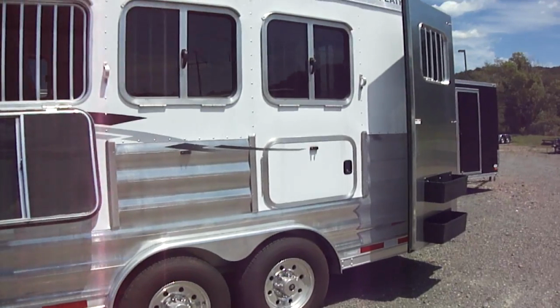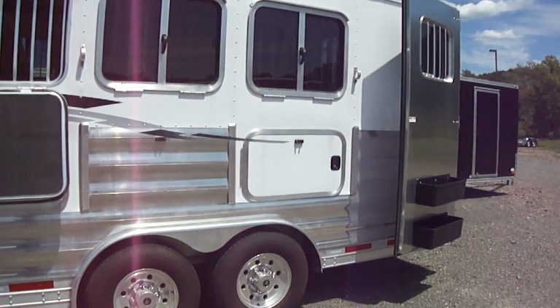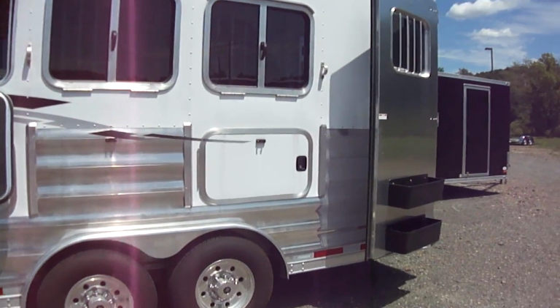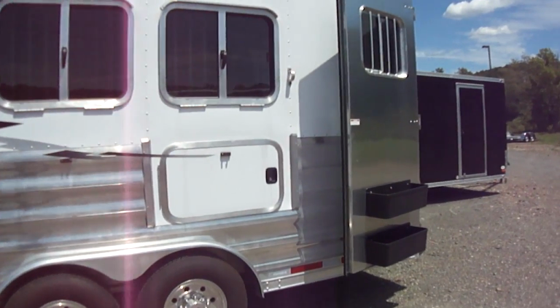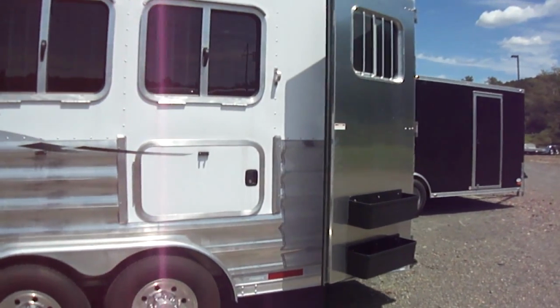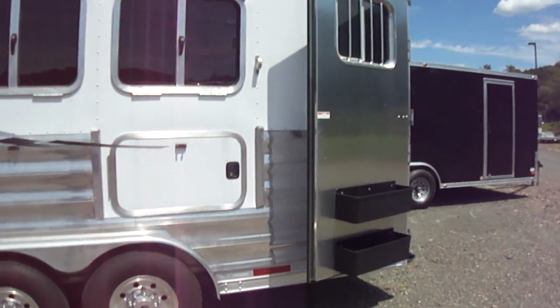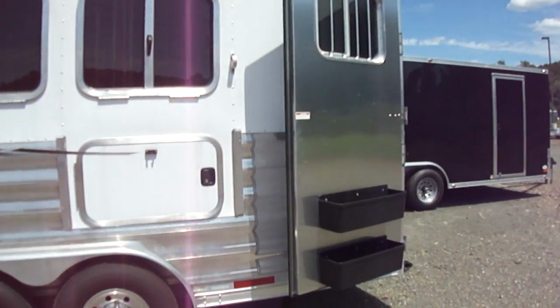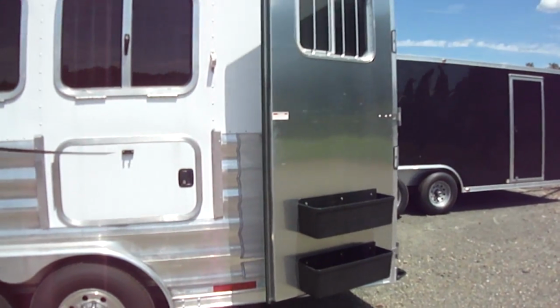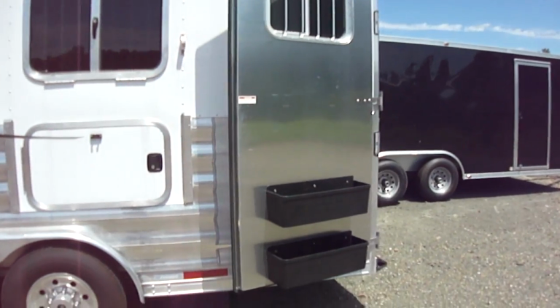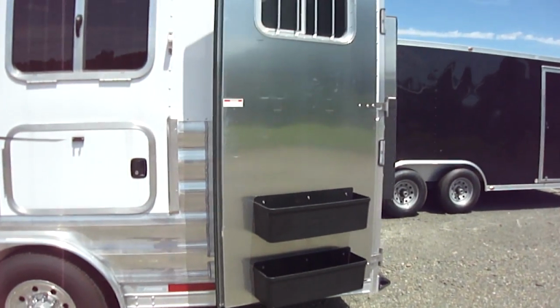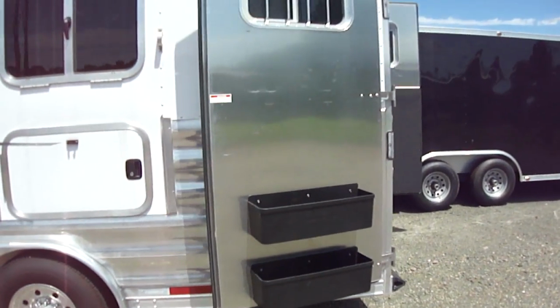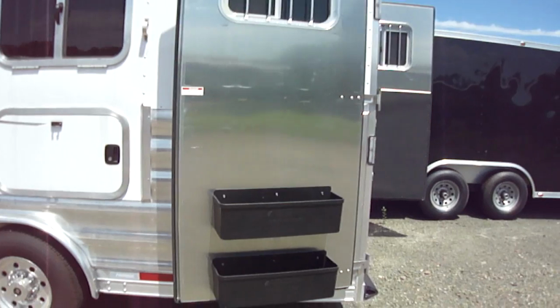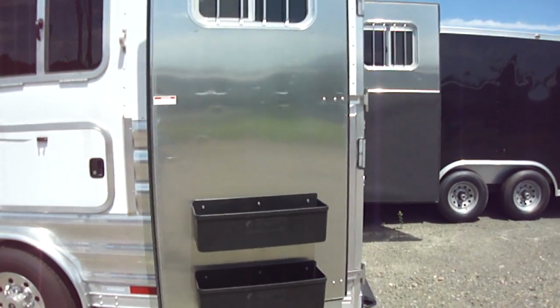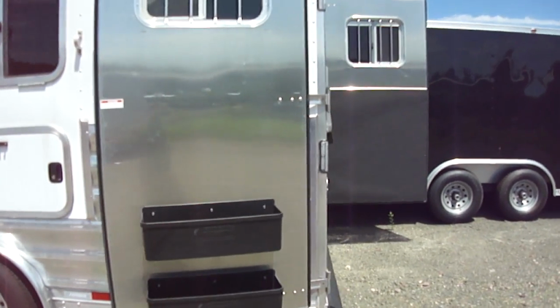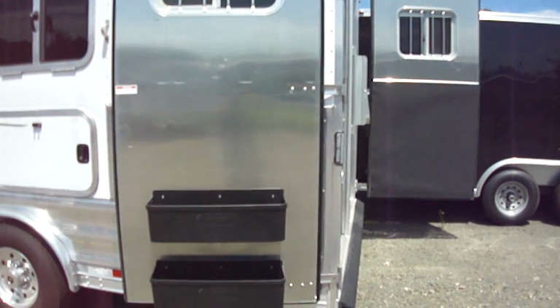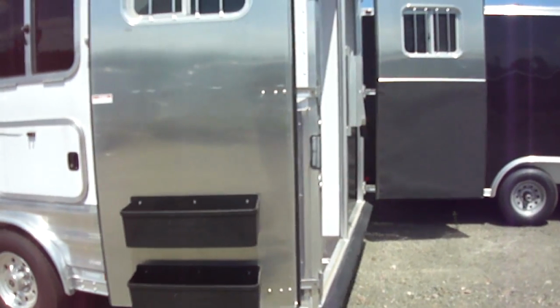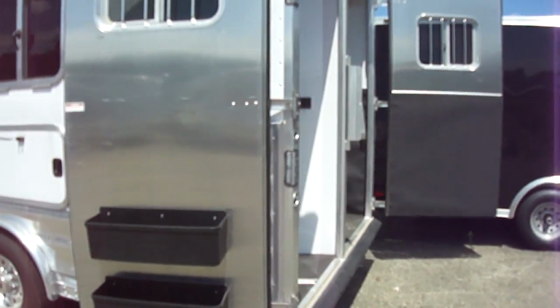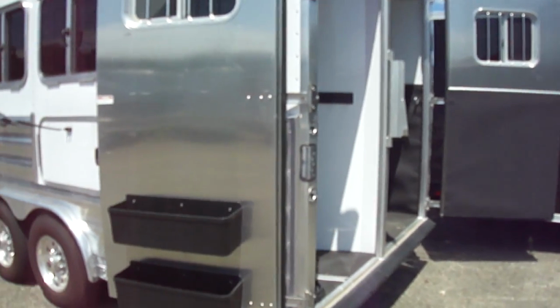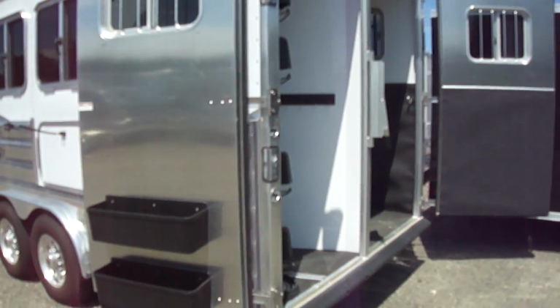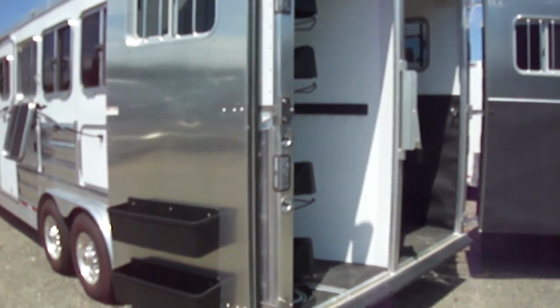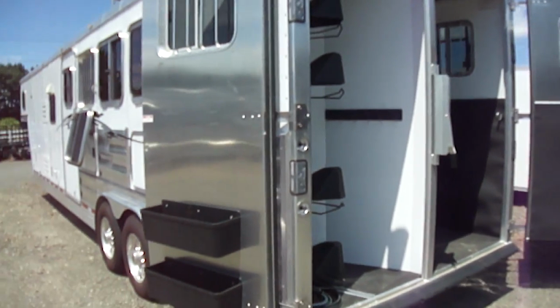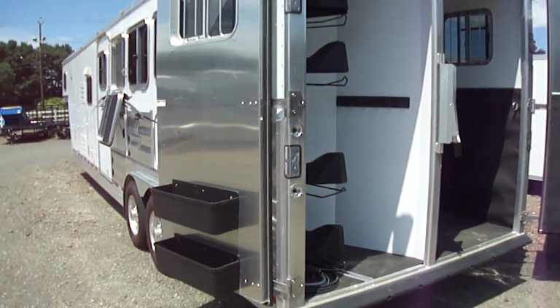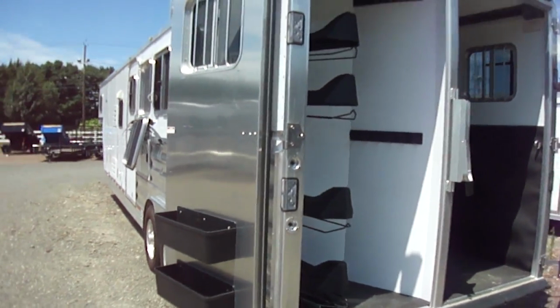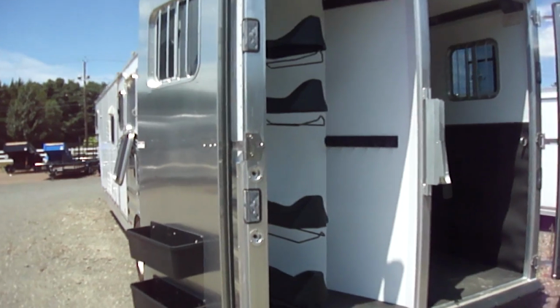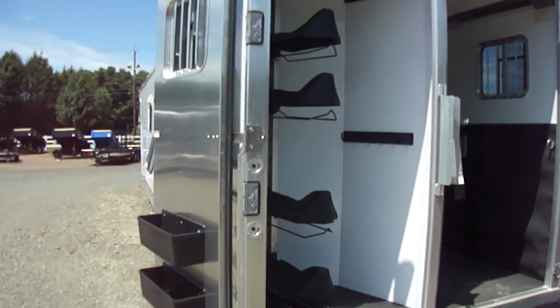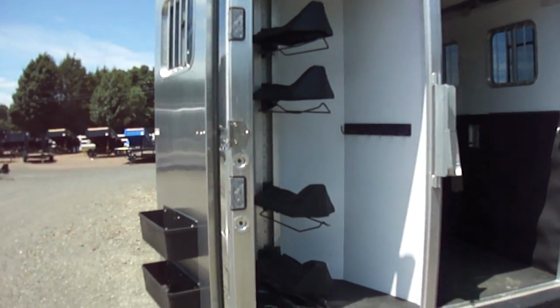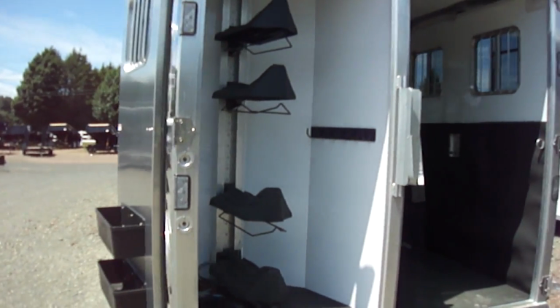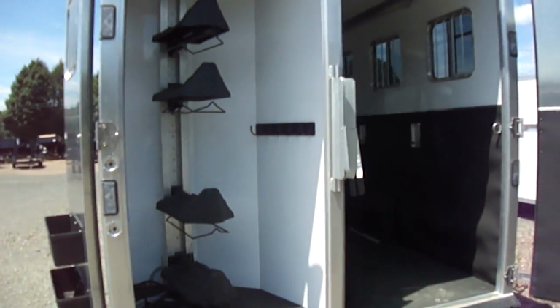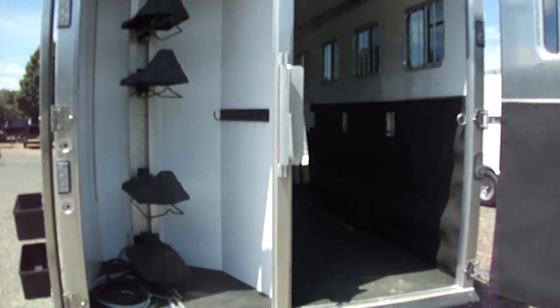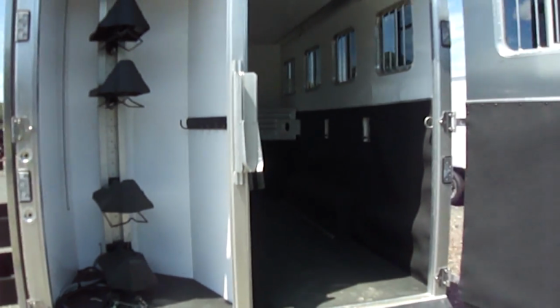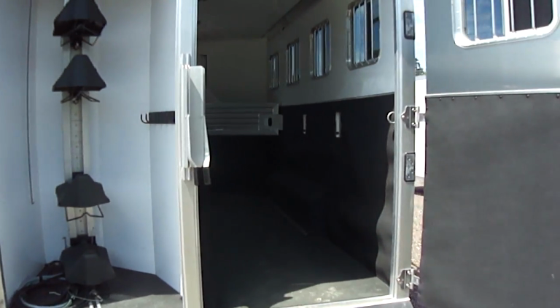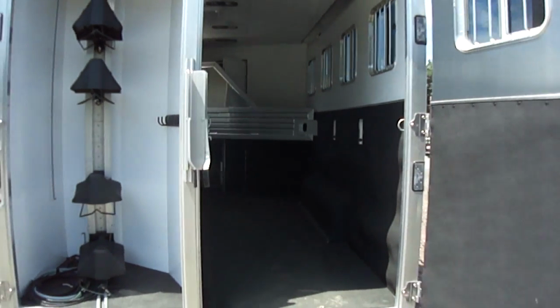Coming around the back, there's a rear tack with a couple of brush pans on the door, as well as a power slide-out saddle tree with four saddle pans looking into the horse area.